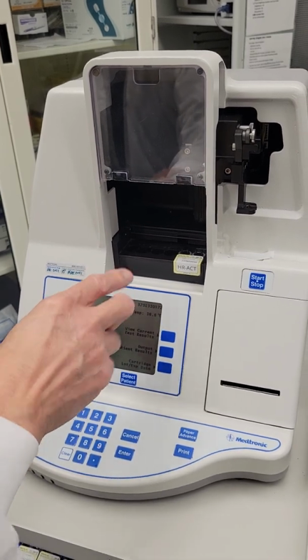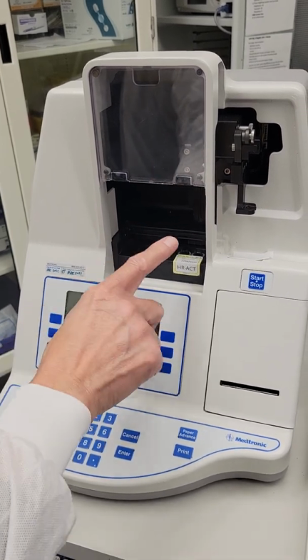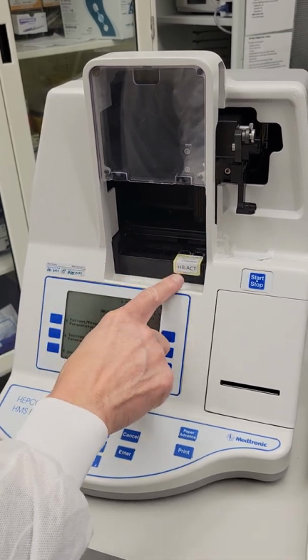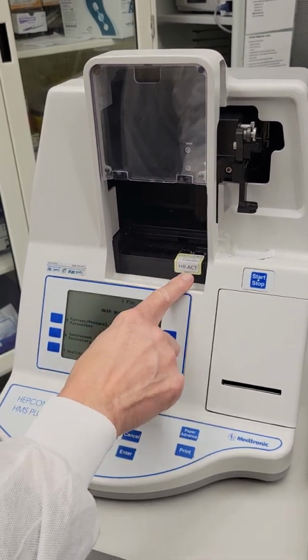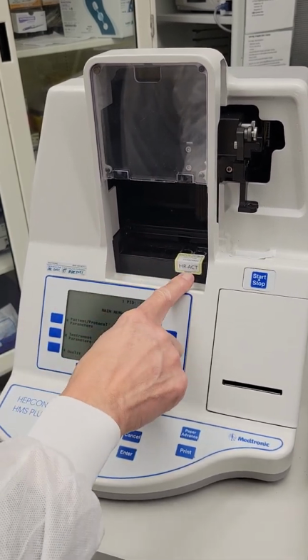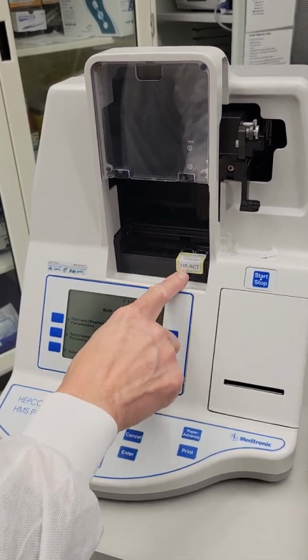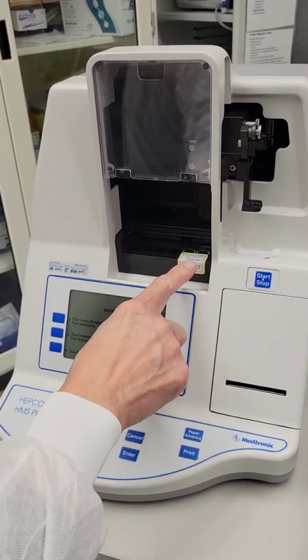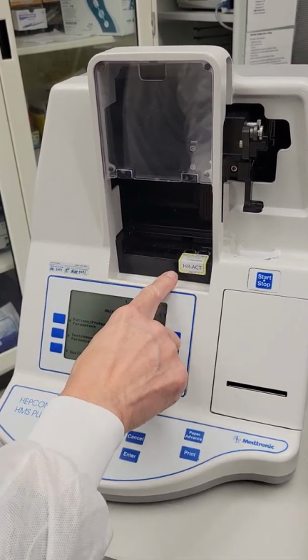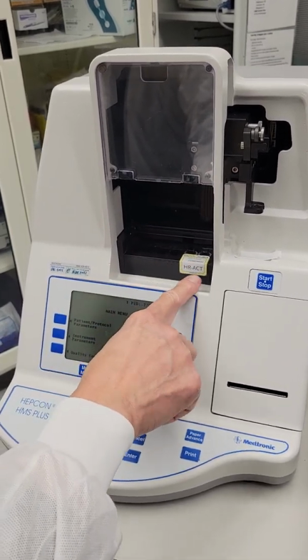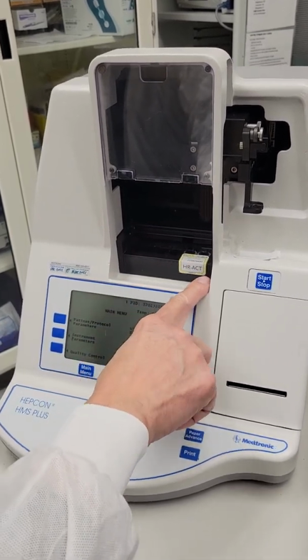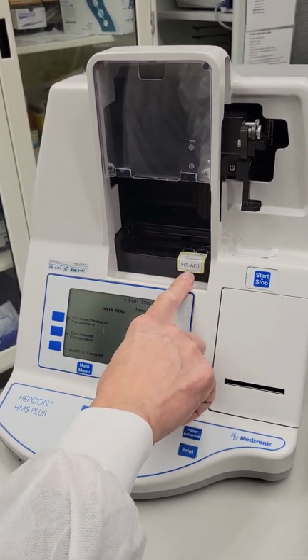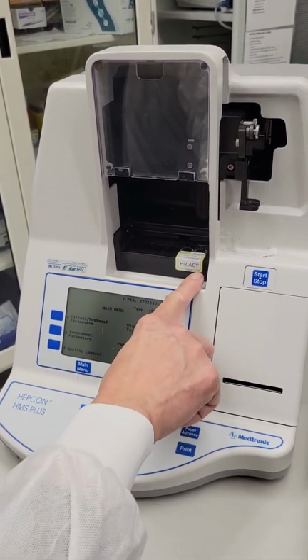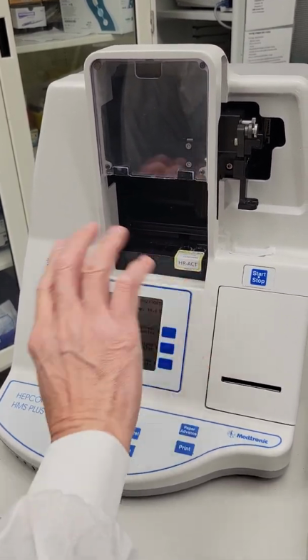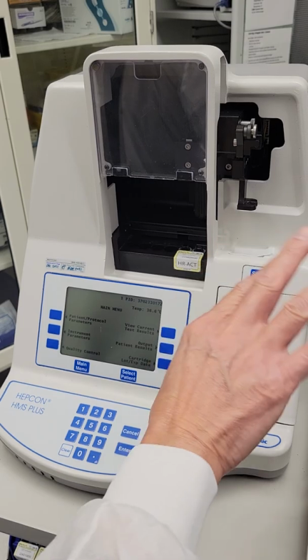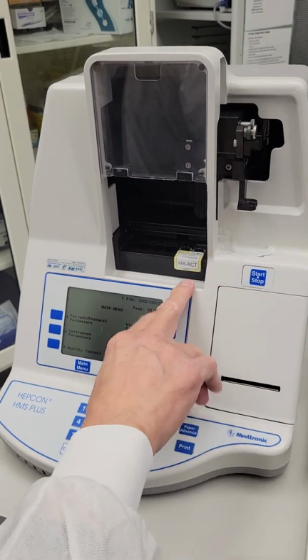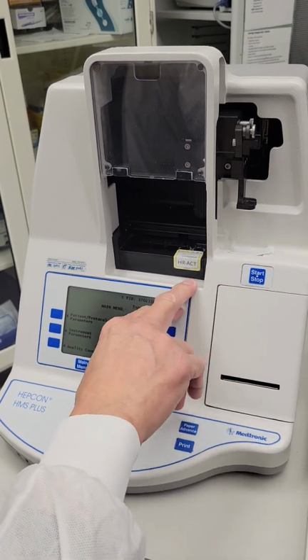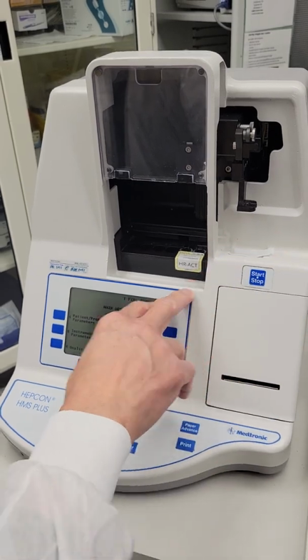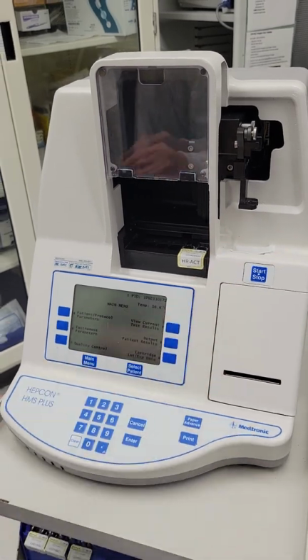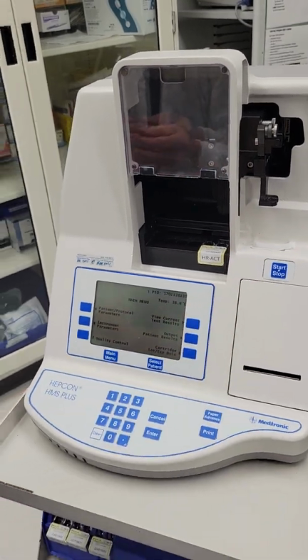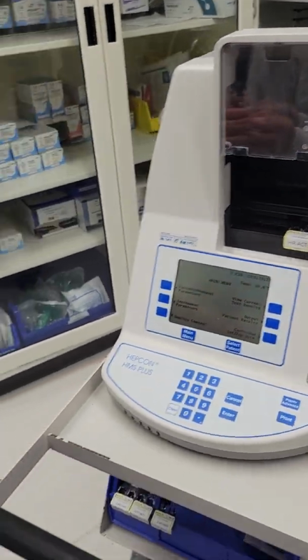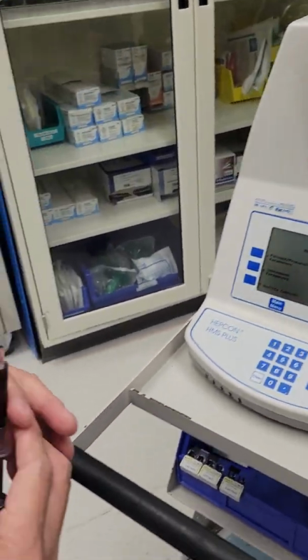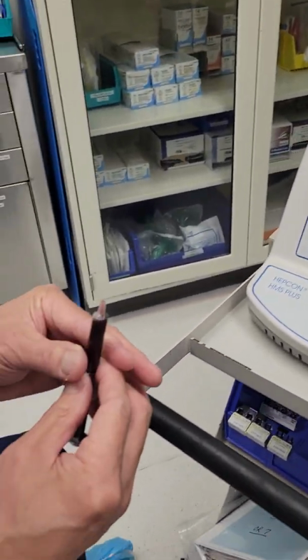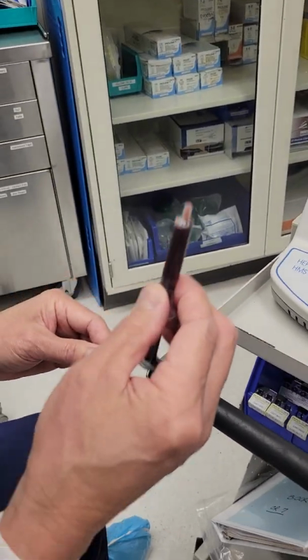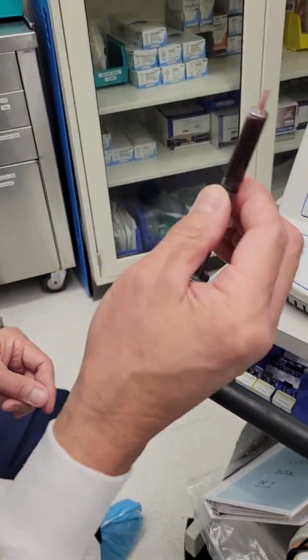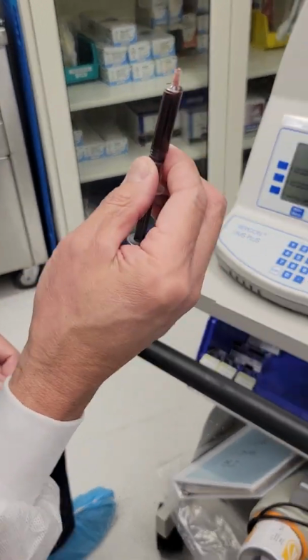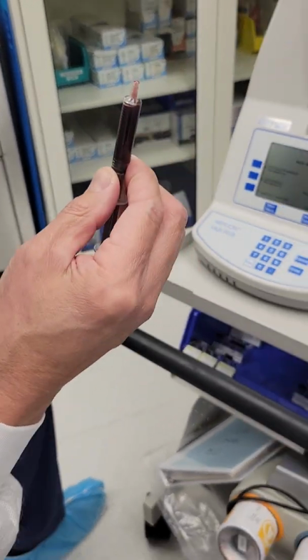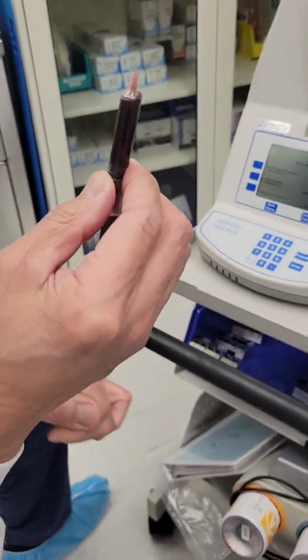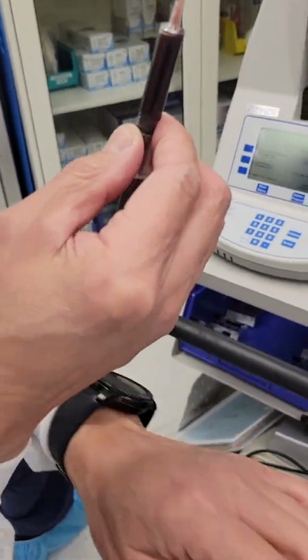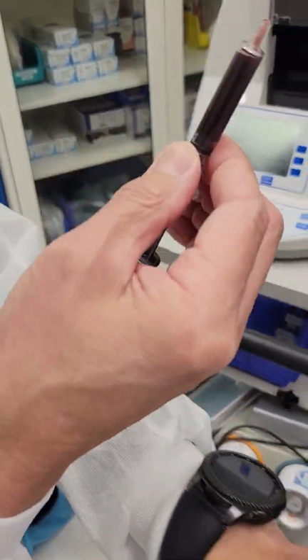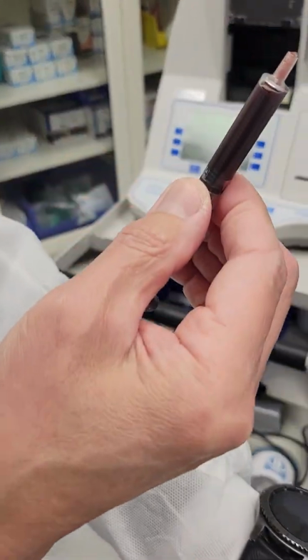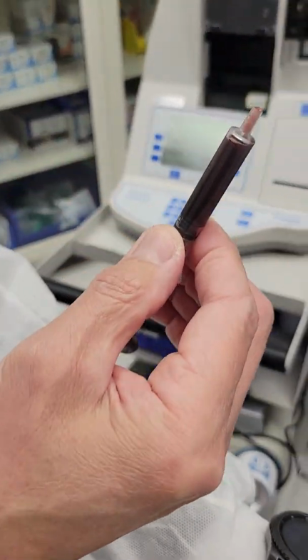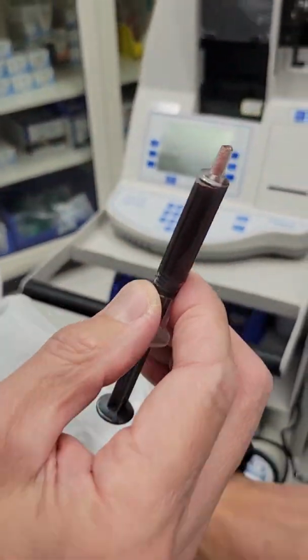So it has to go into this last two slot. Now you have a sample in your hand — two cc.